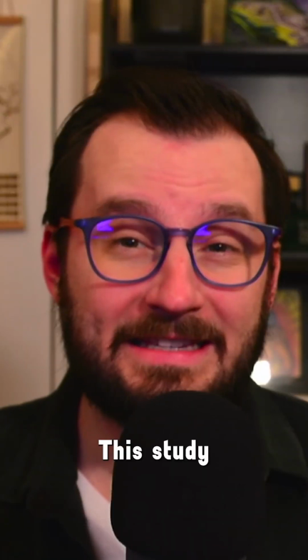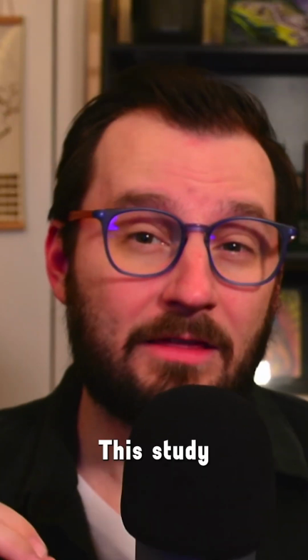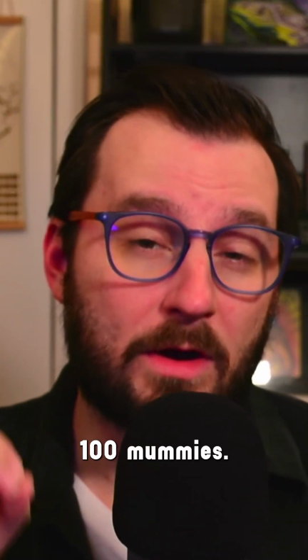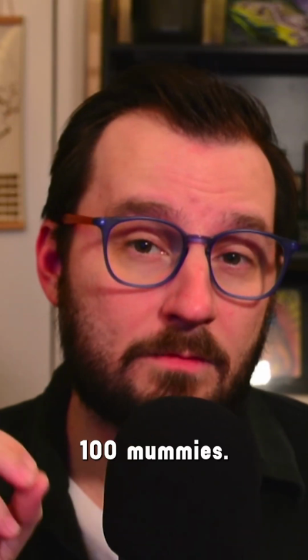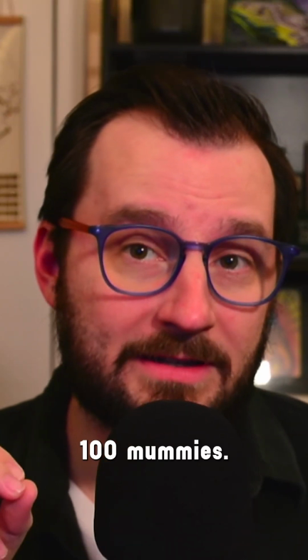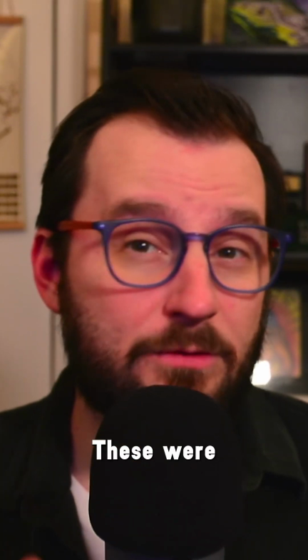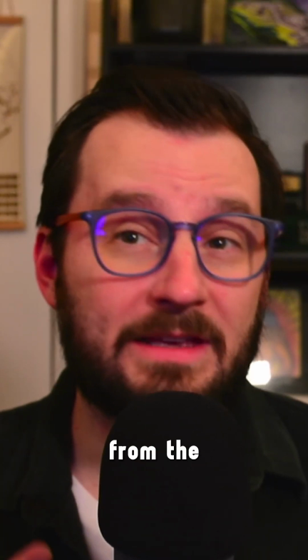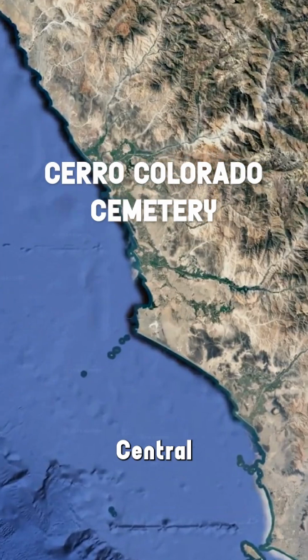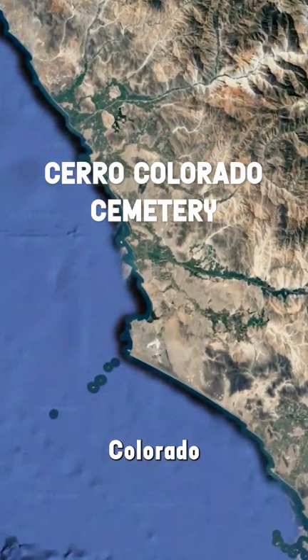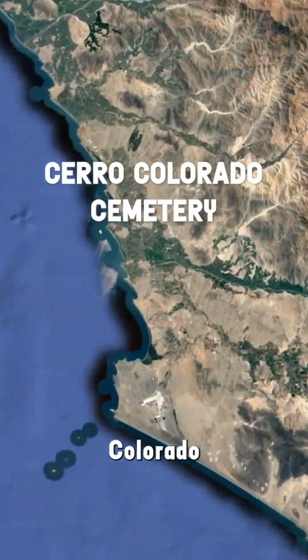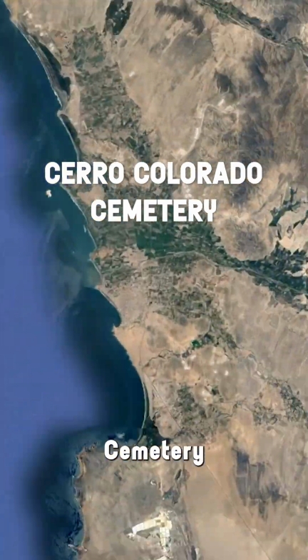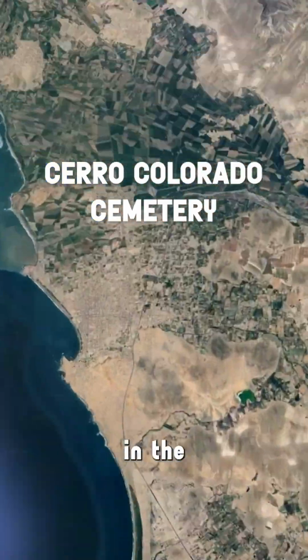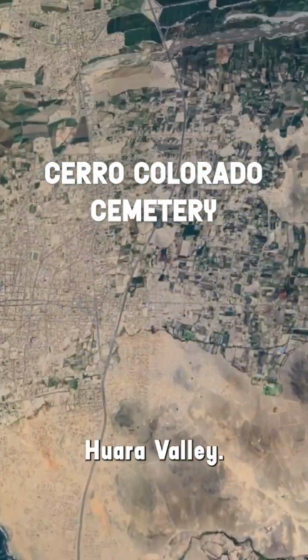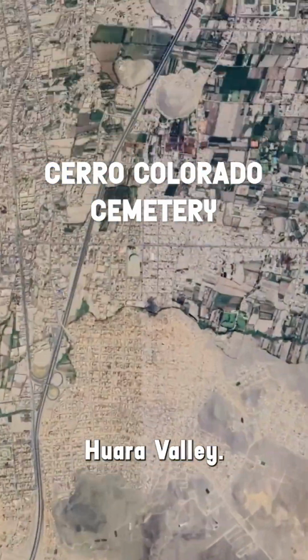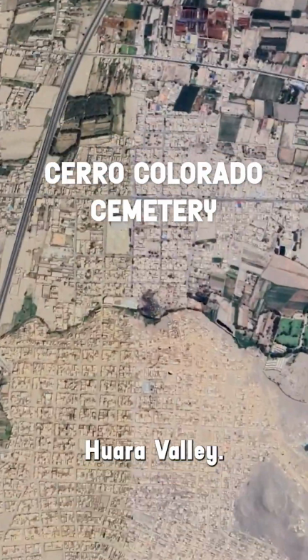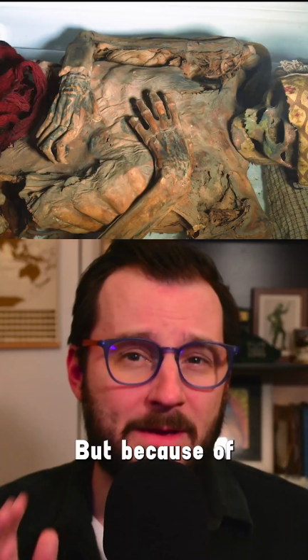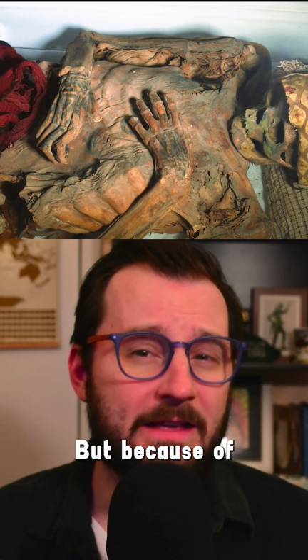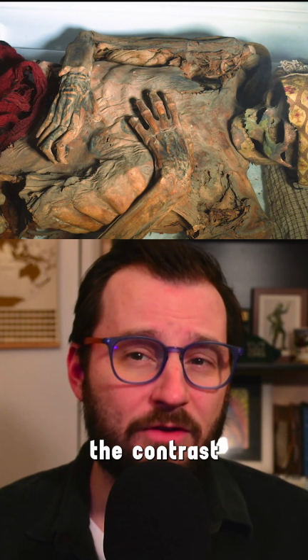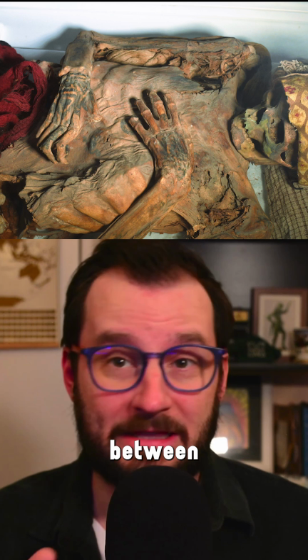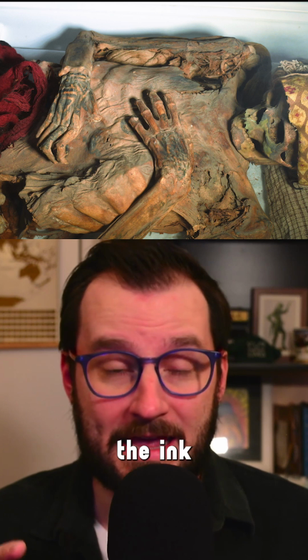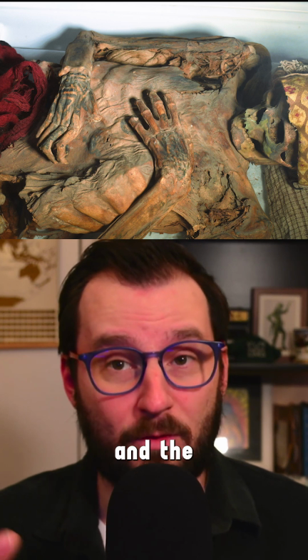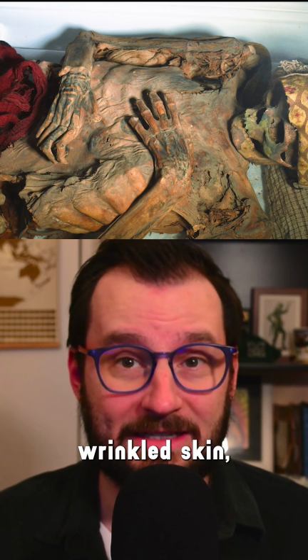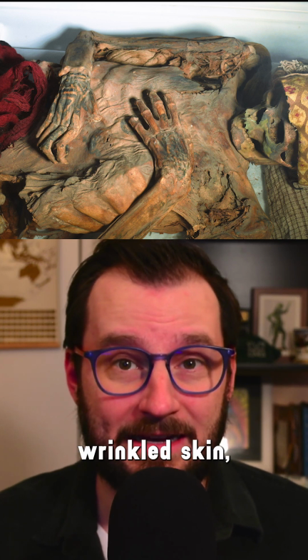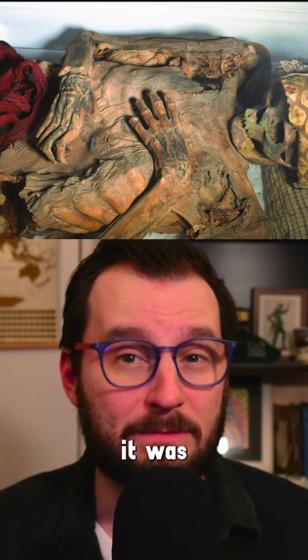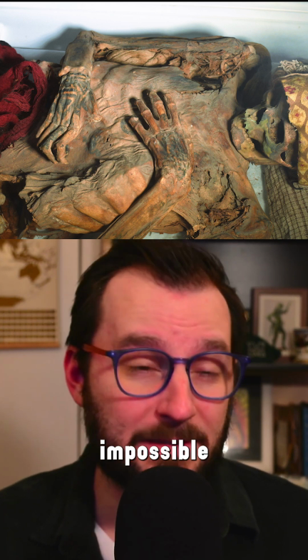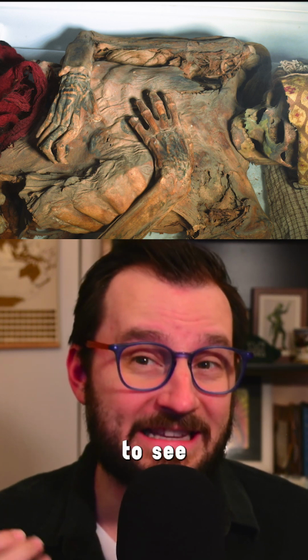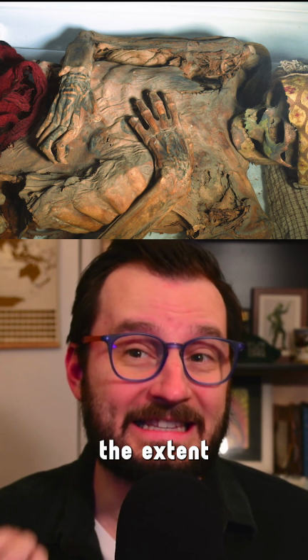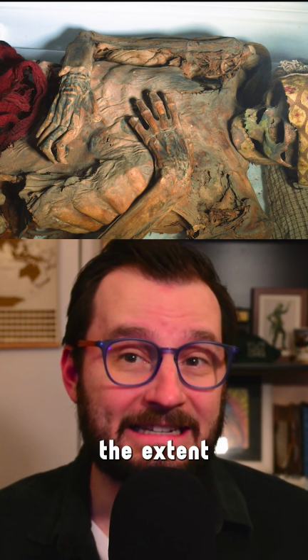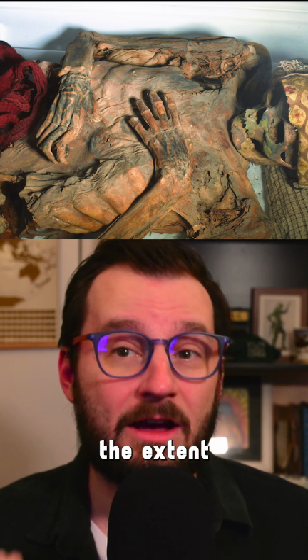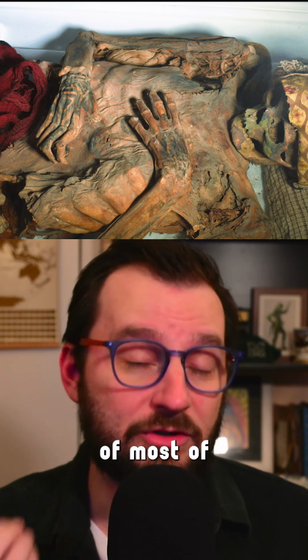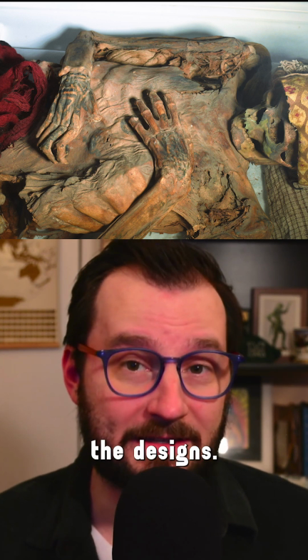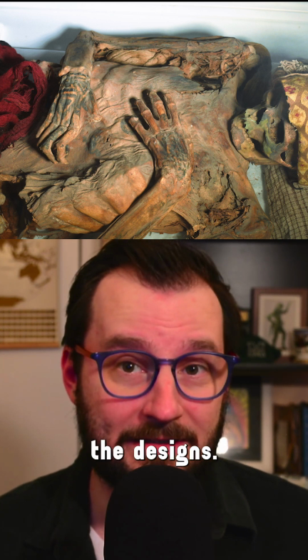This study looked at 100 mummies from the Cerro Colorado Cemetery in the Huayara Valley. But because of the contrast between the ink and the wrinkled skin, it was impossible to see the extent of most of the designs.